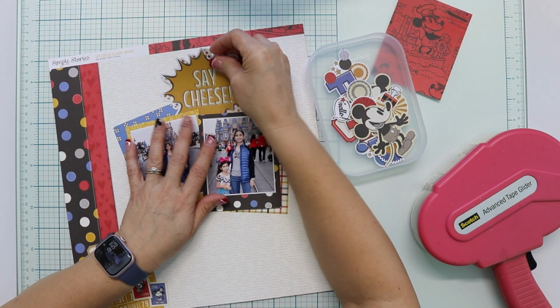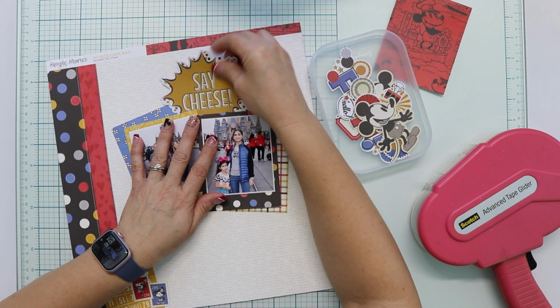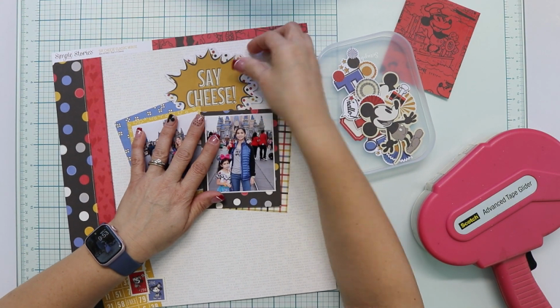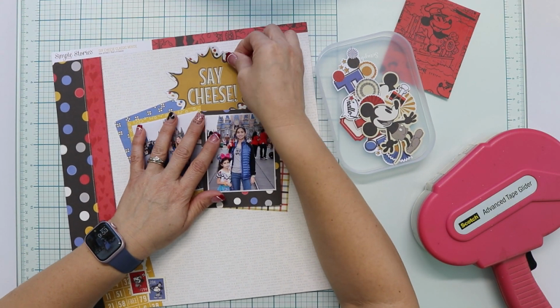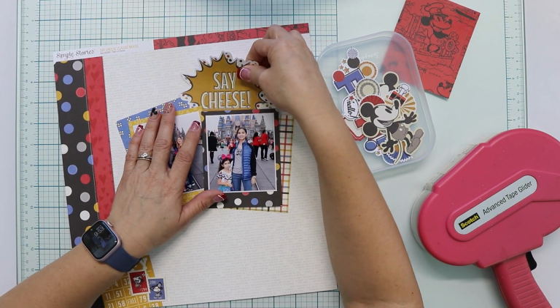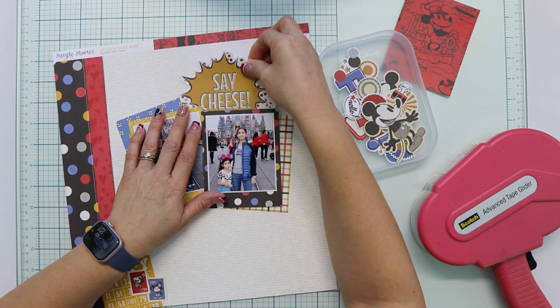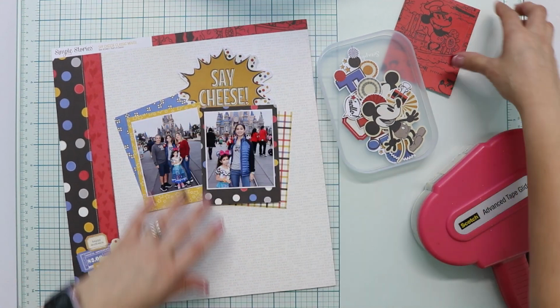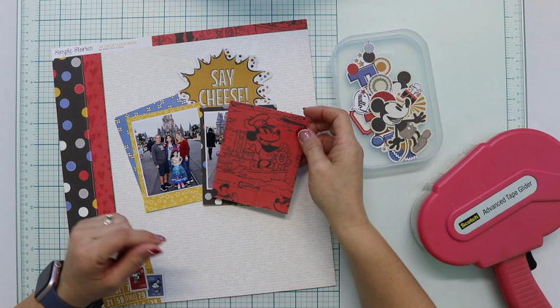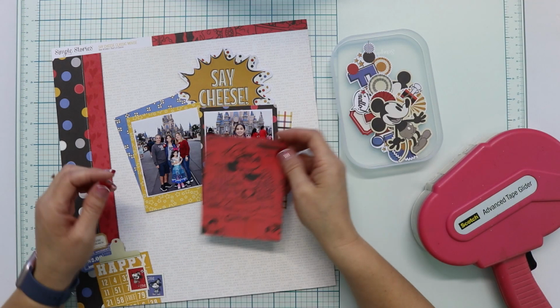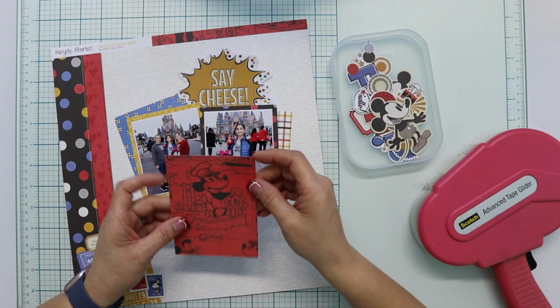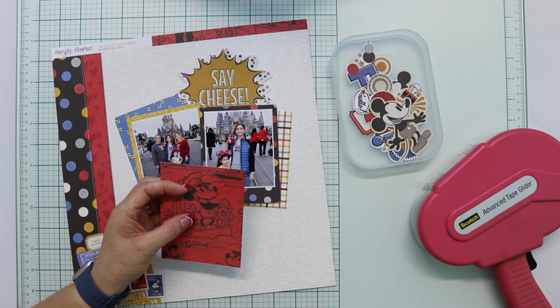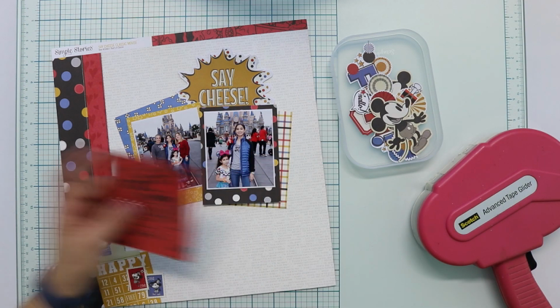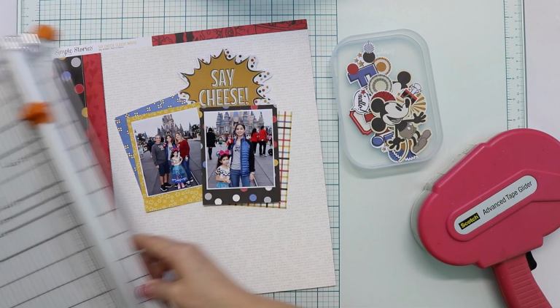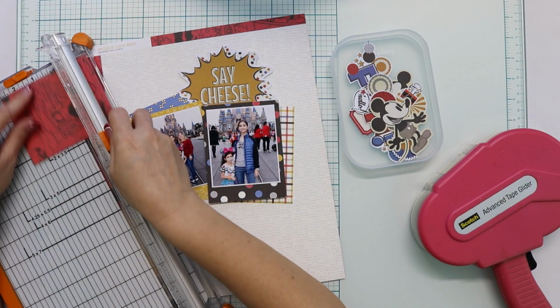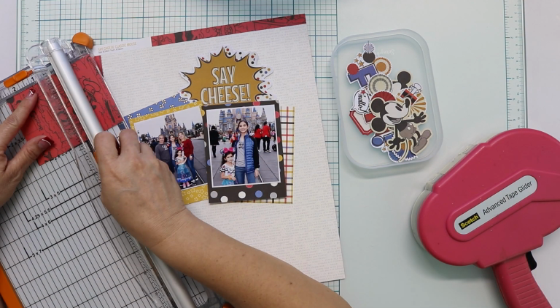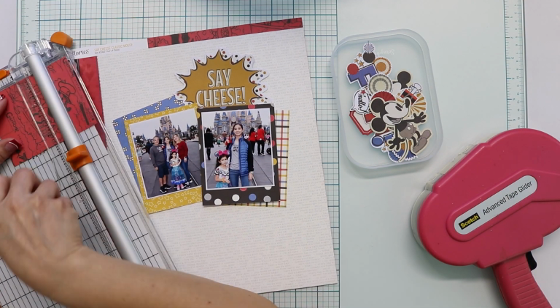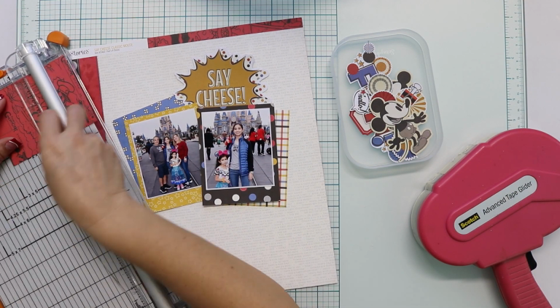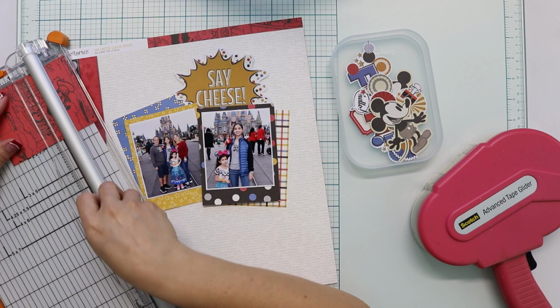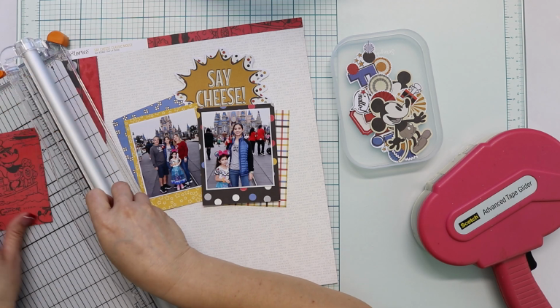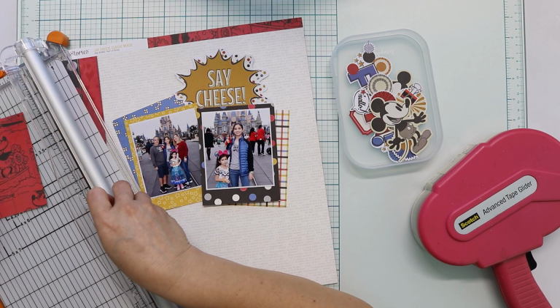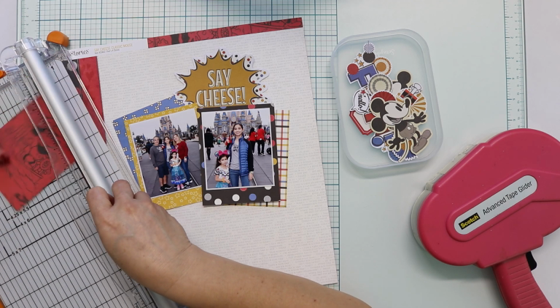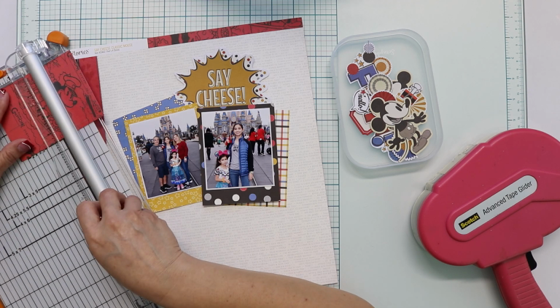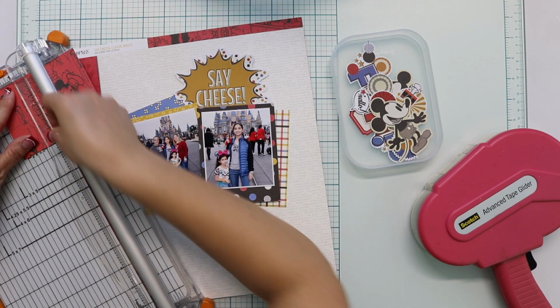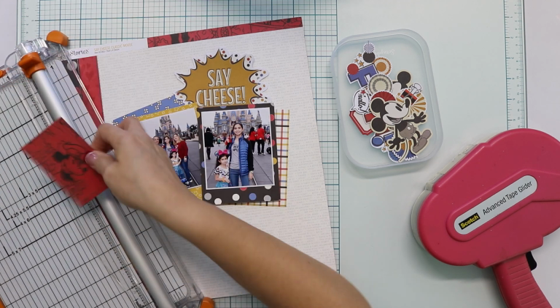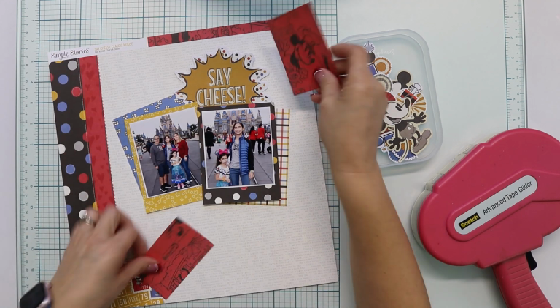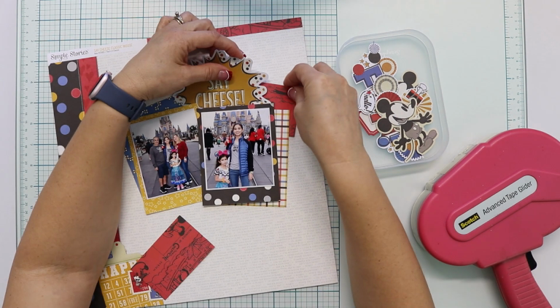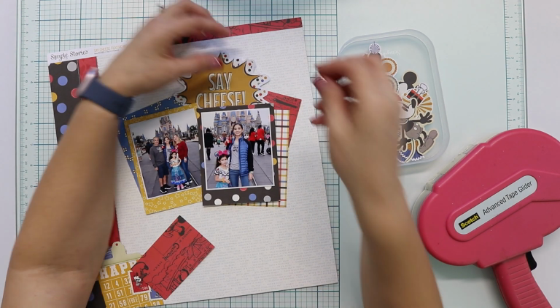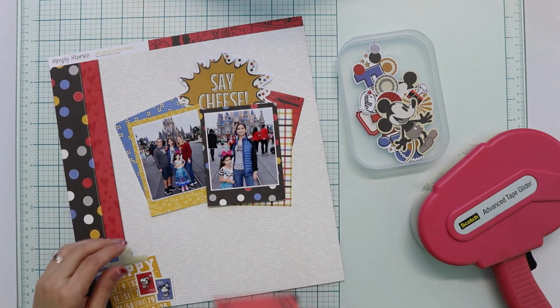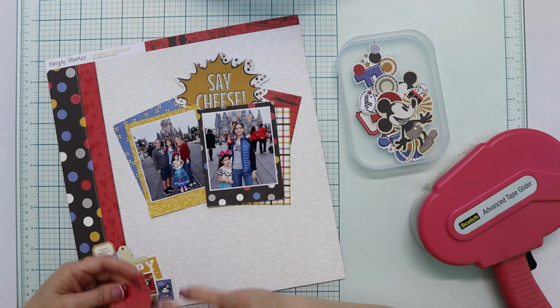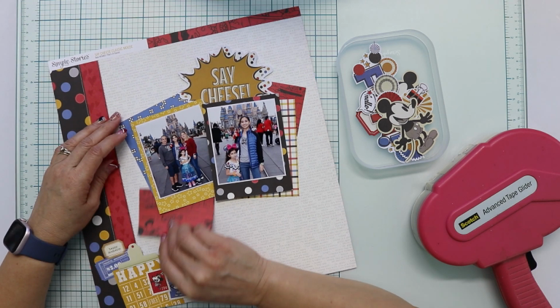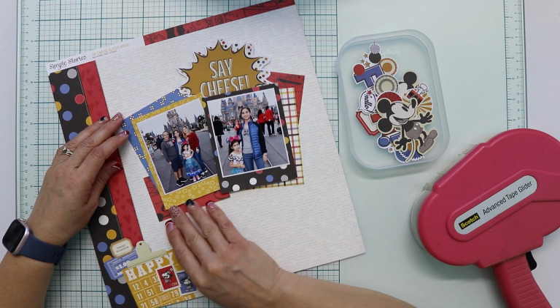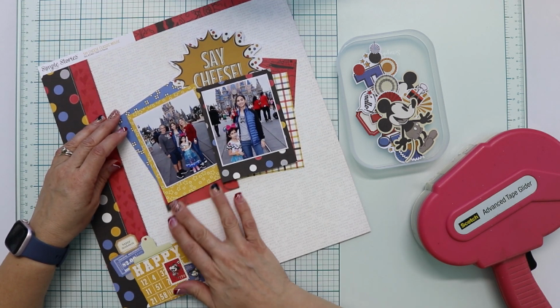For the subtitle, I'm using one of the big die cut pieces. This is one of their newest products in the collection. They are amazing because they are very big and cute, and you can use them in layouts, albums, cards, everywhere.